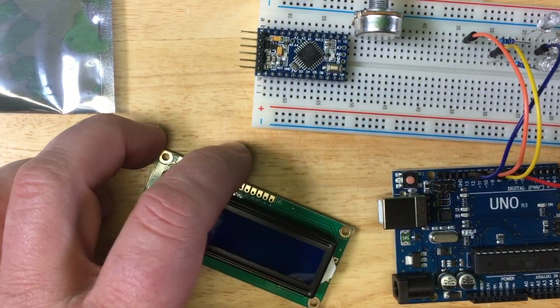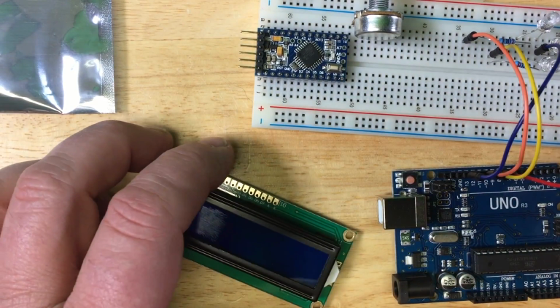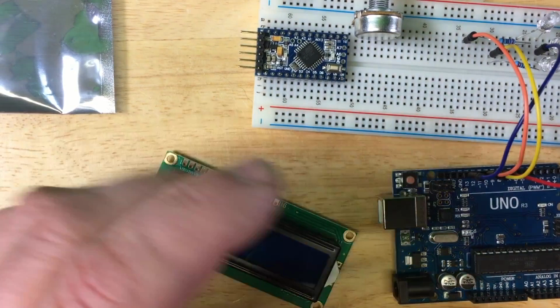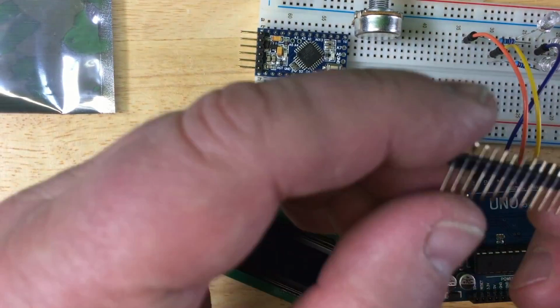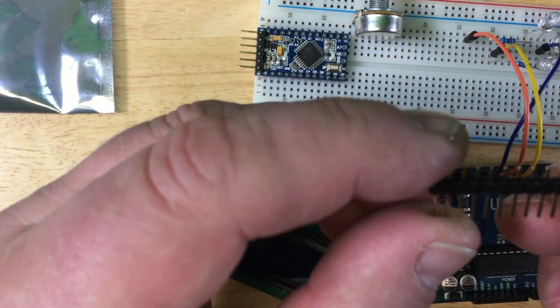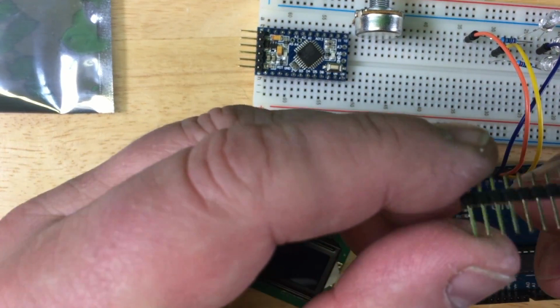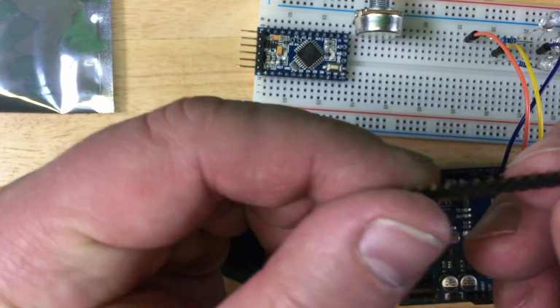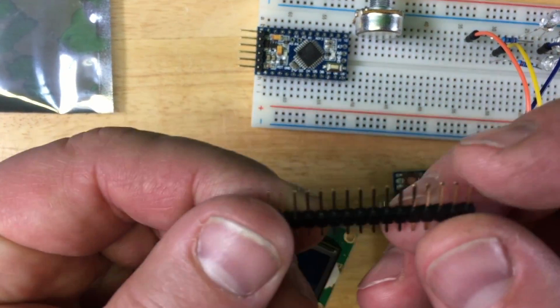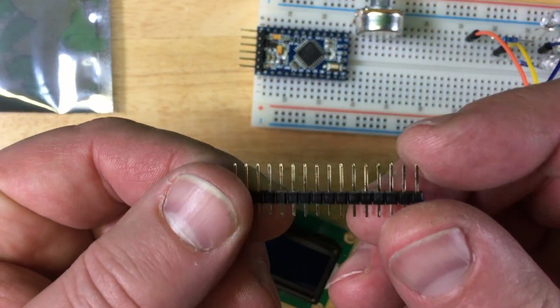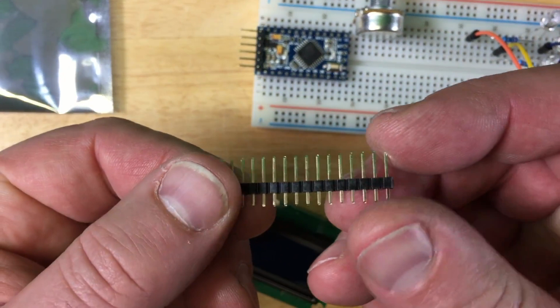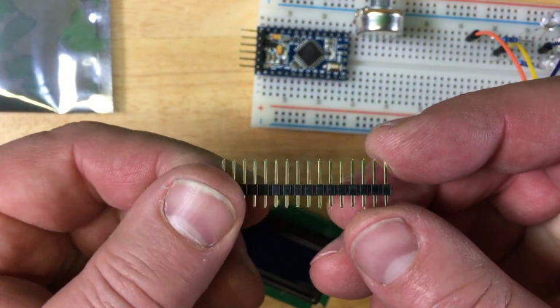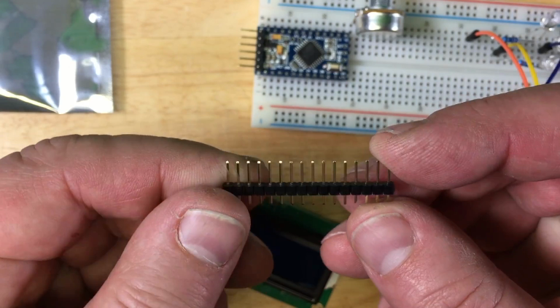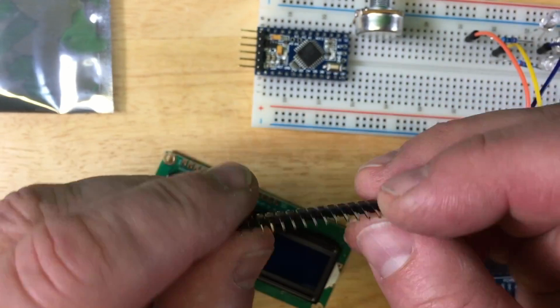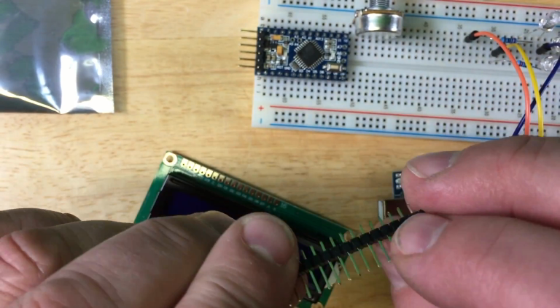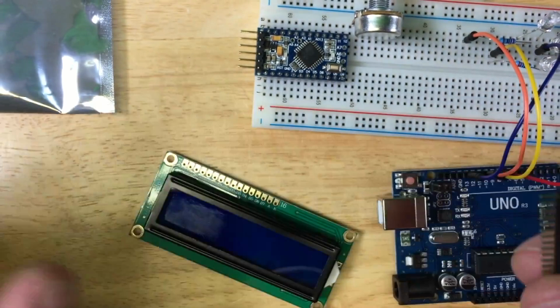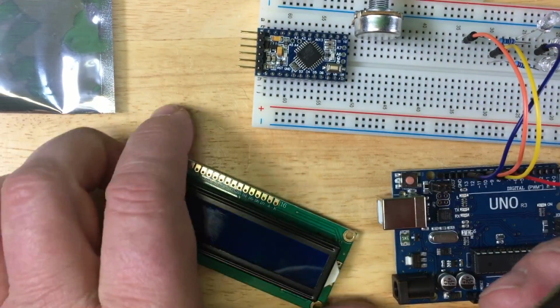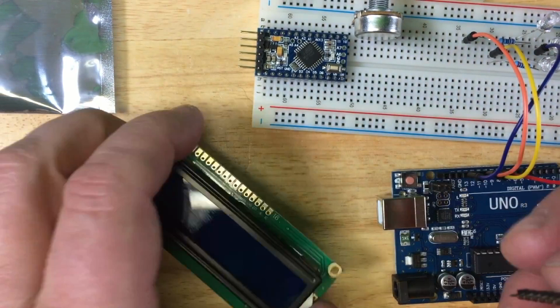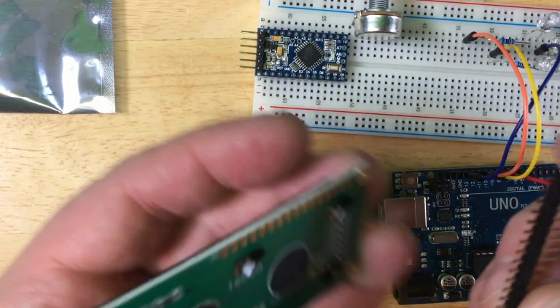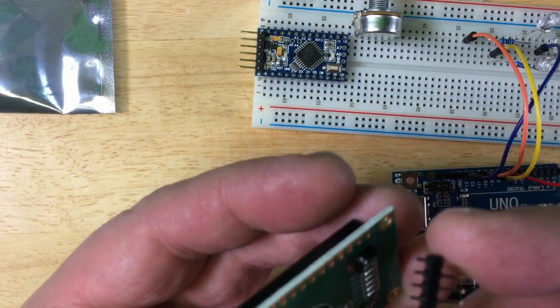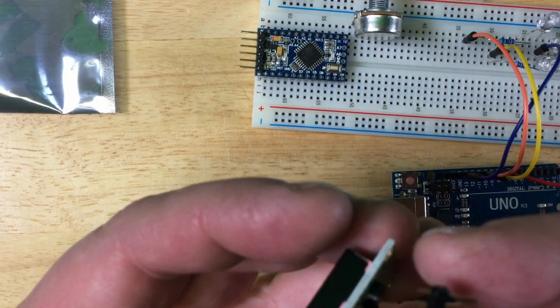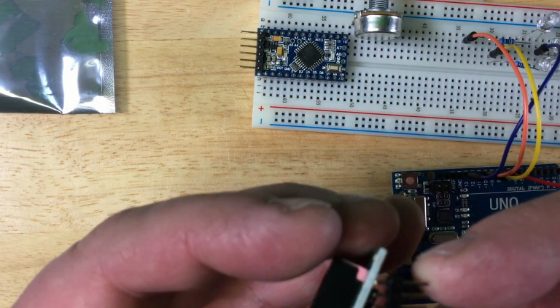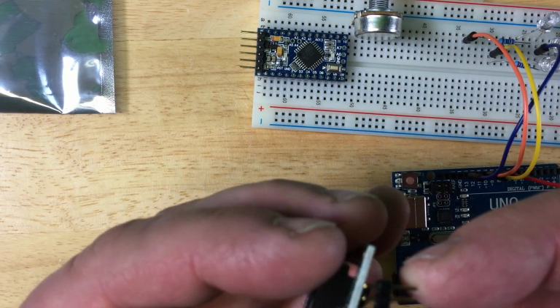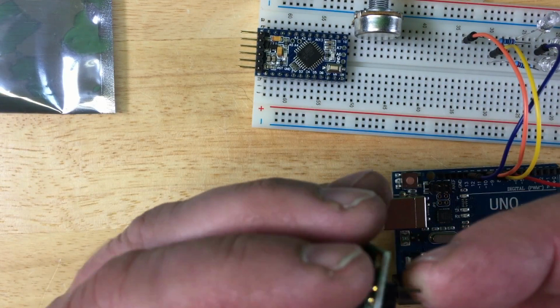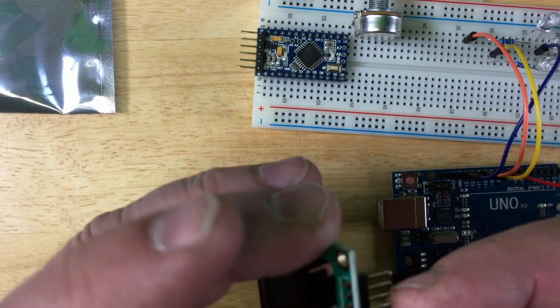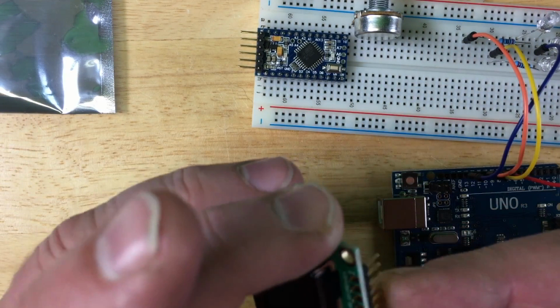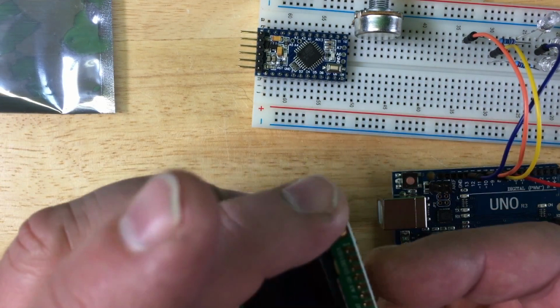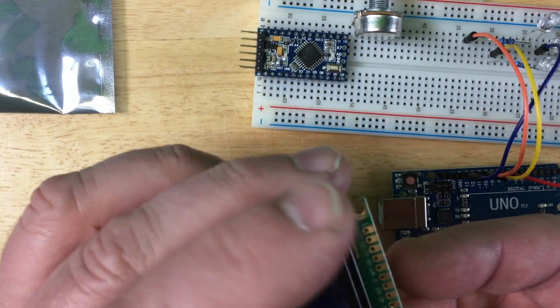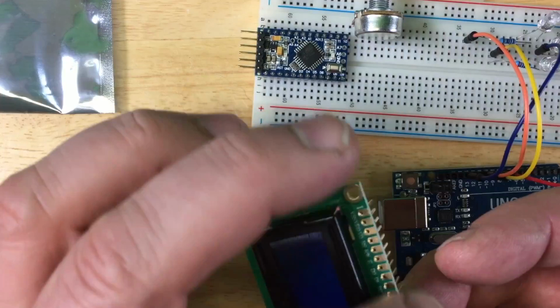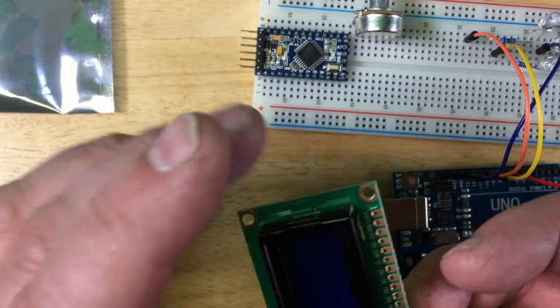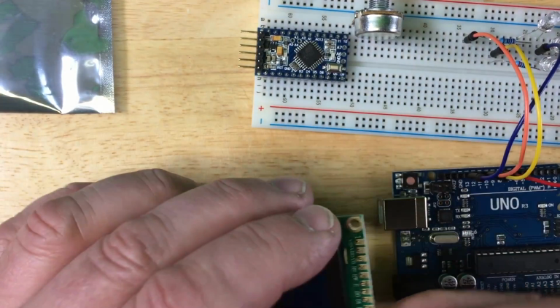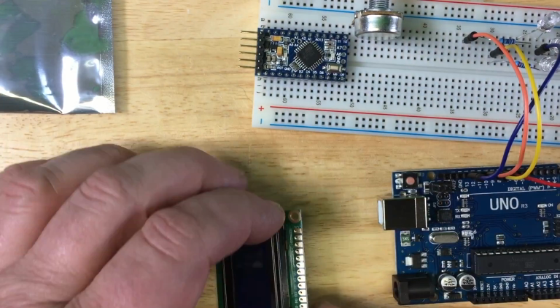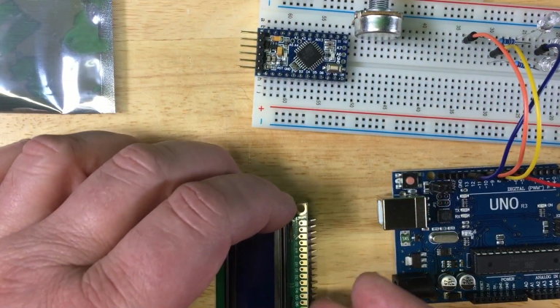There are in this kit those header pins here, and I am just going to stick them in here, and then you have to solder them on there.